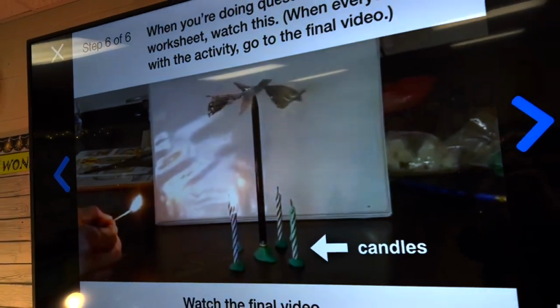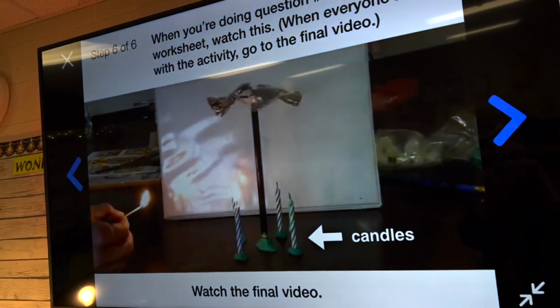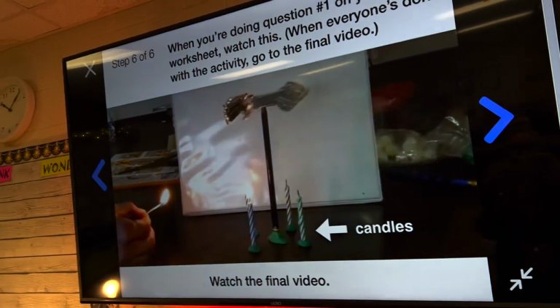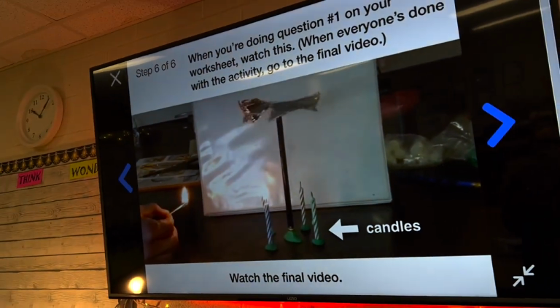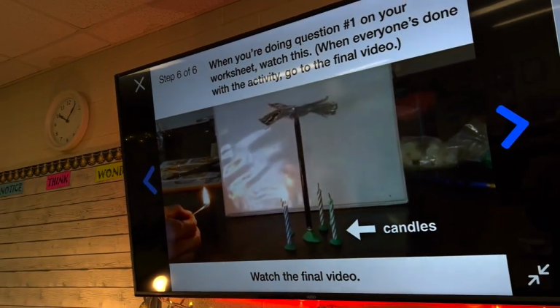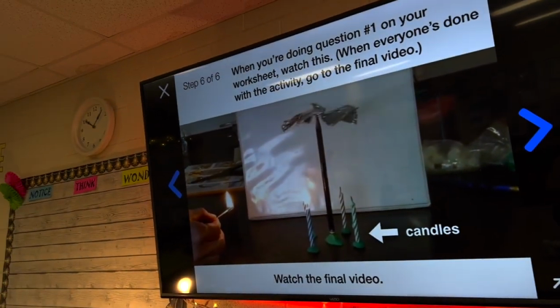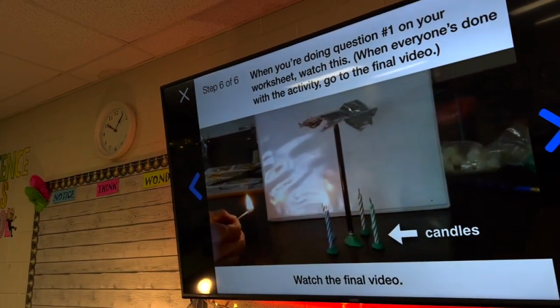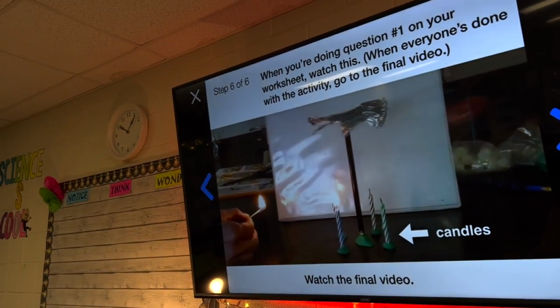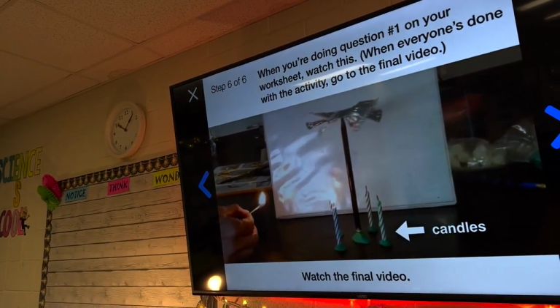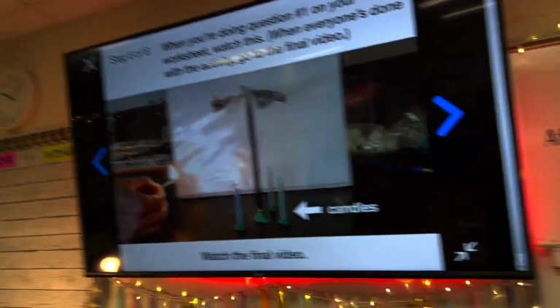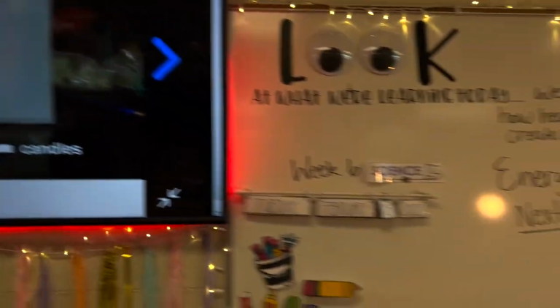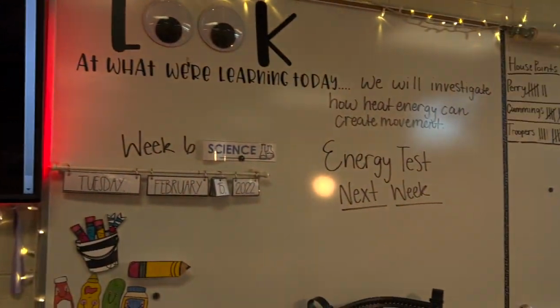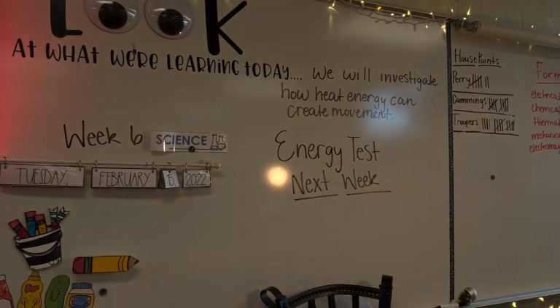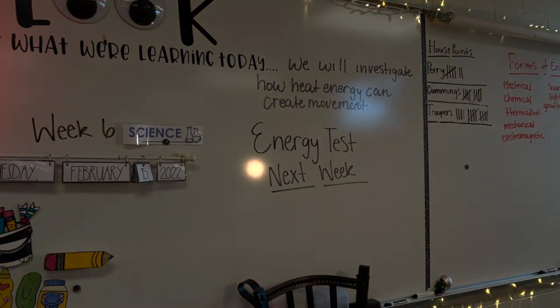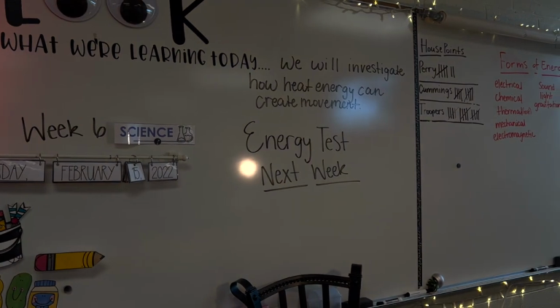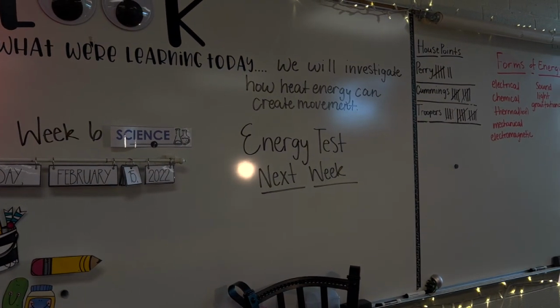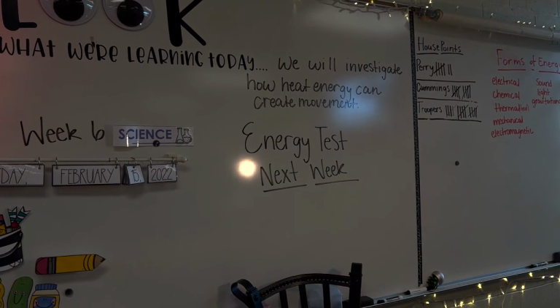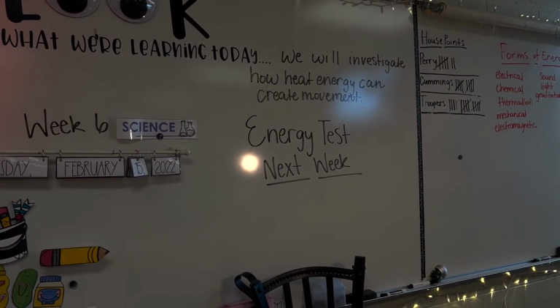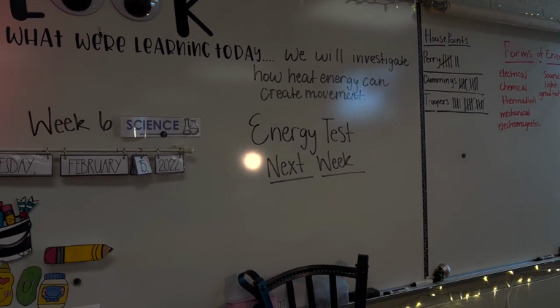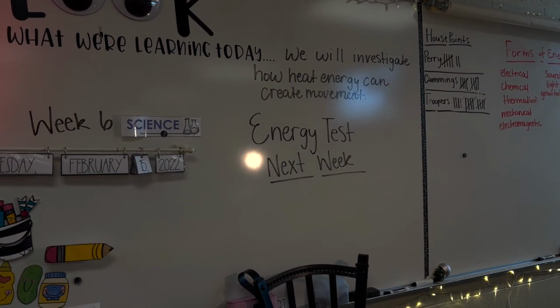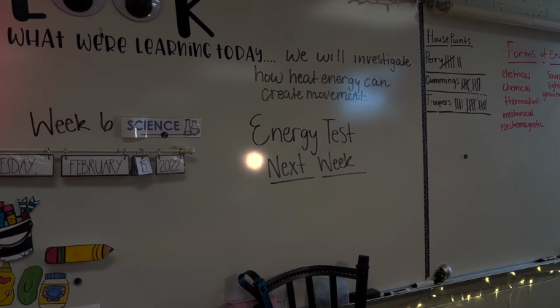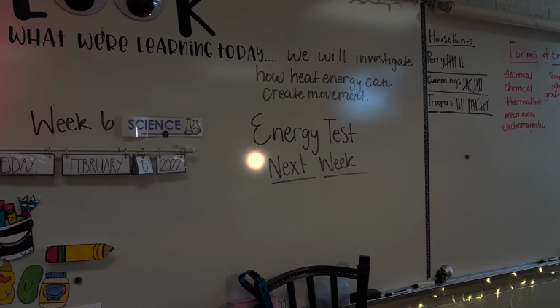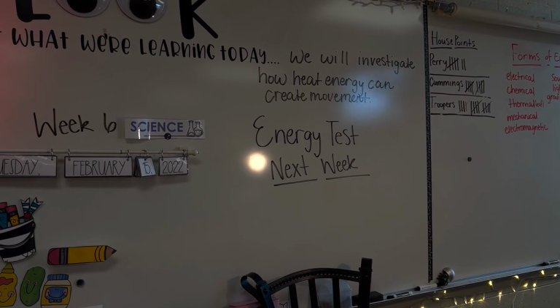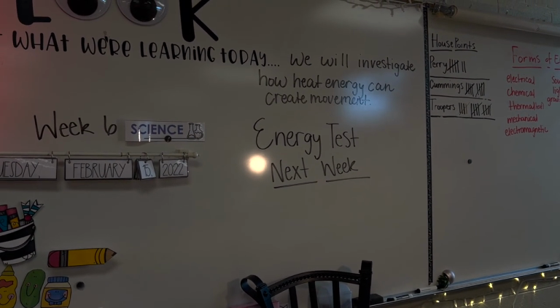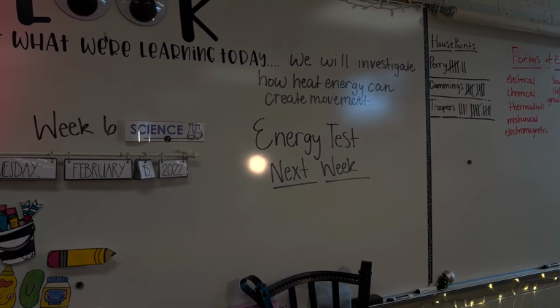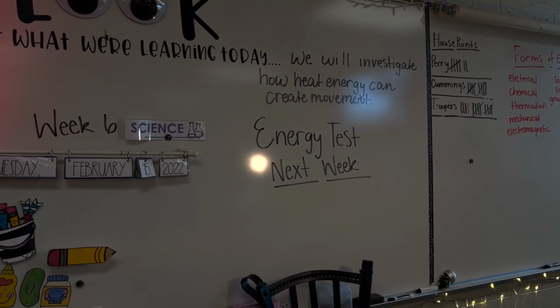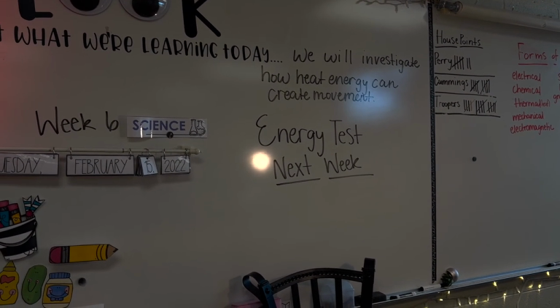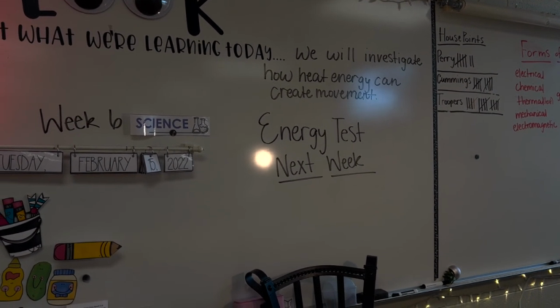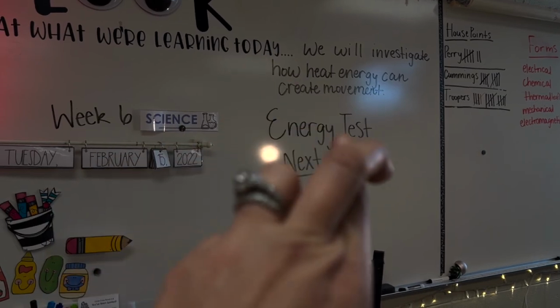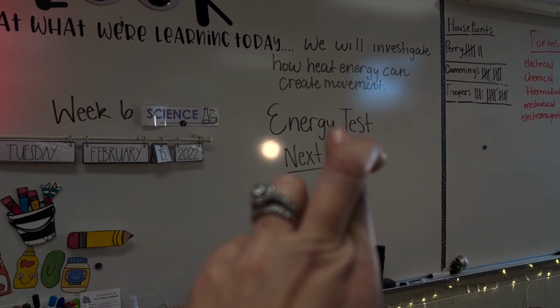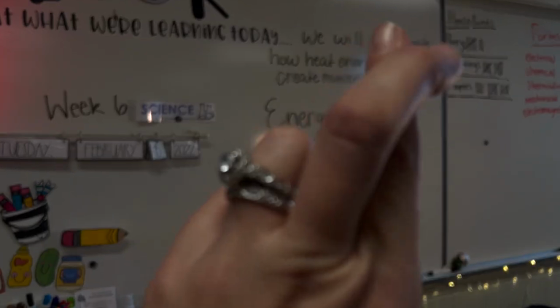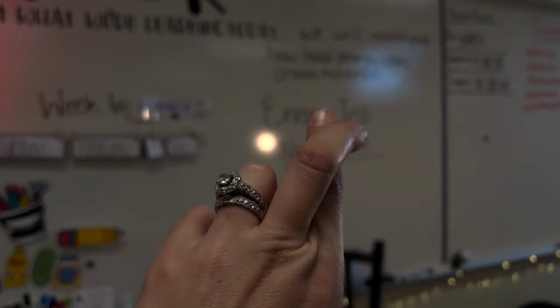I feel I'll be ready to wrap up energy and have them take a test next week - fingers crossed.